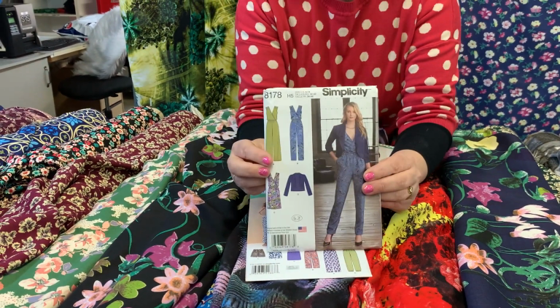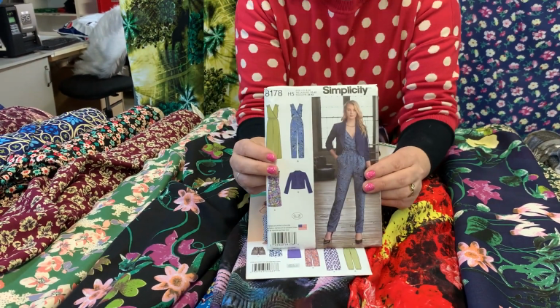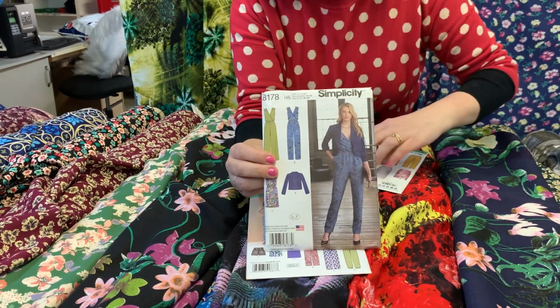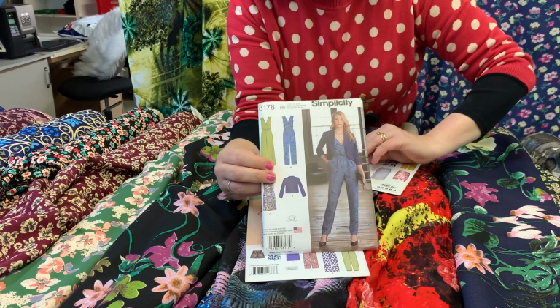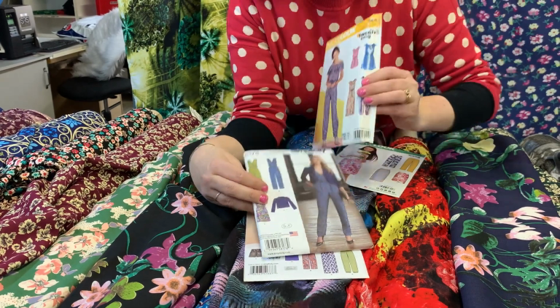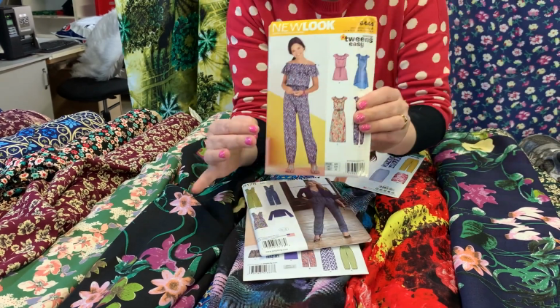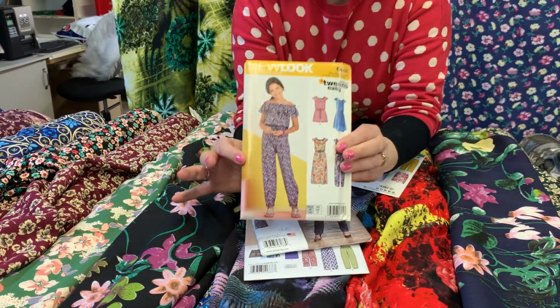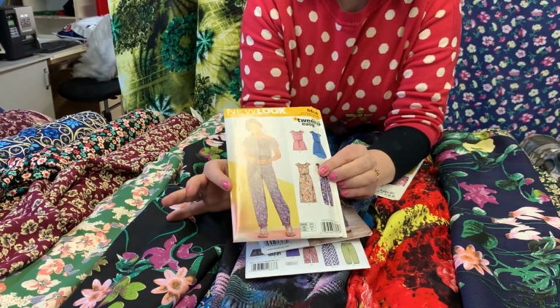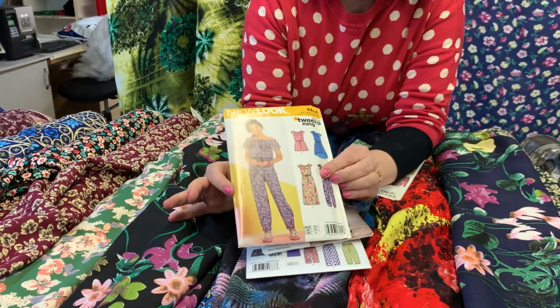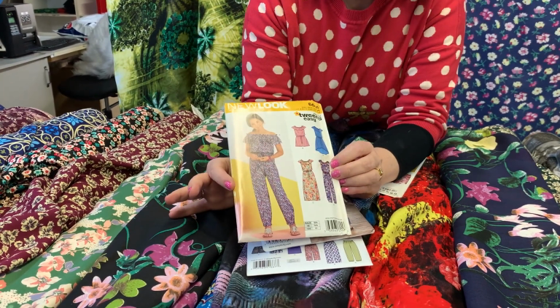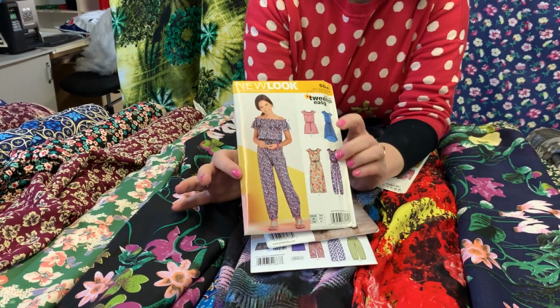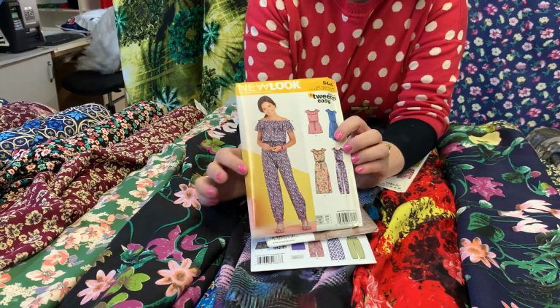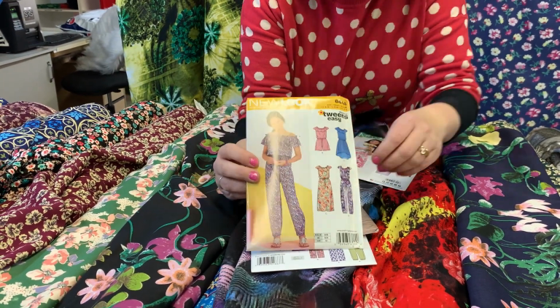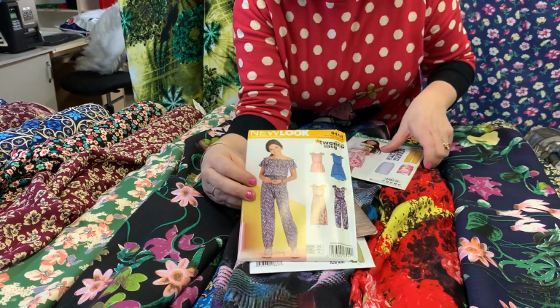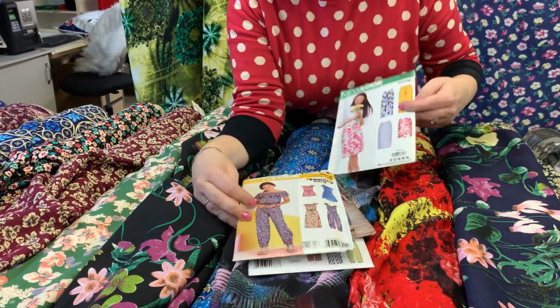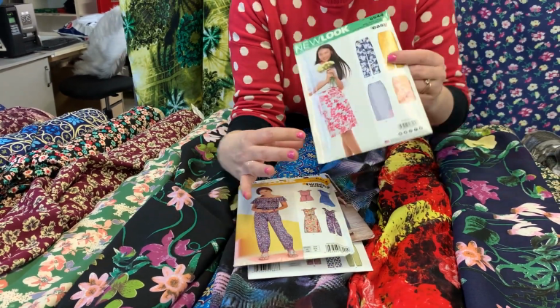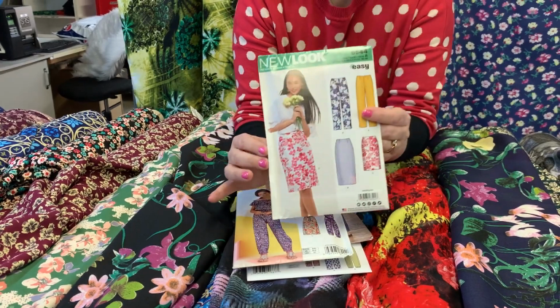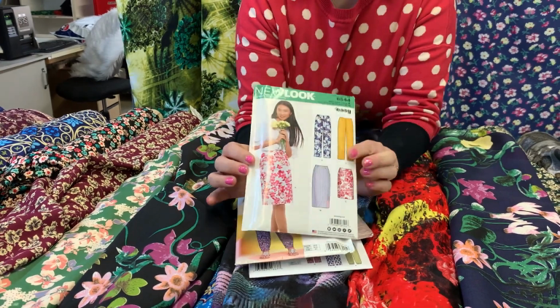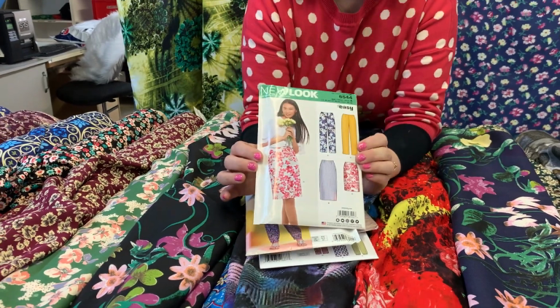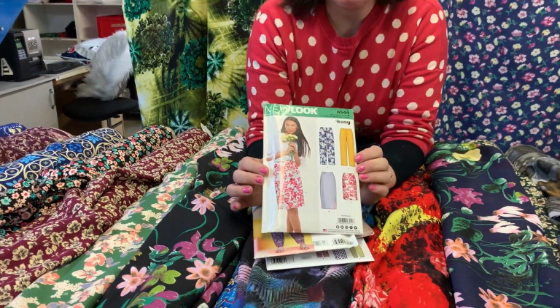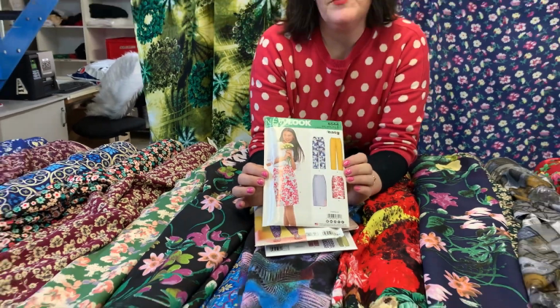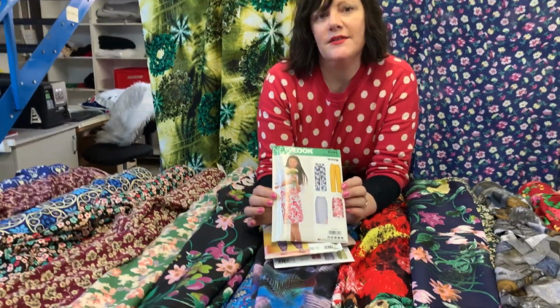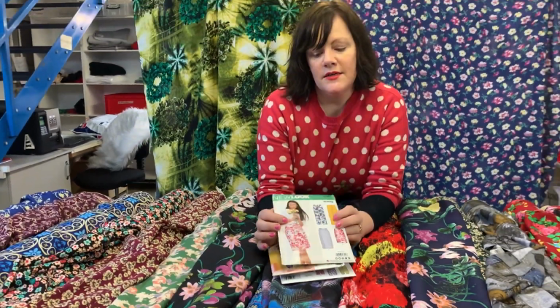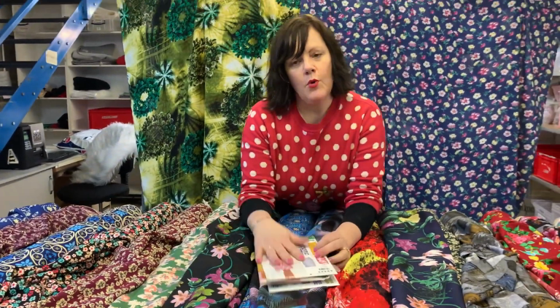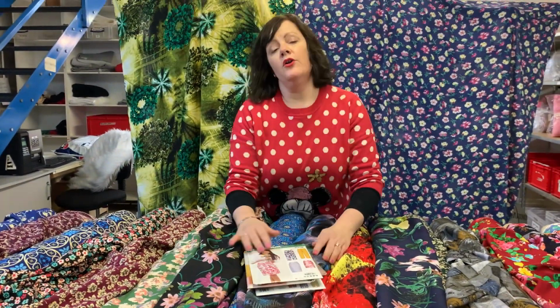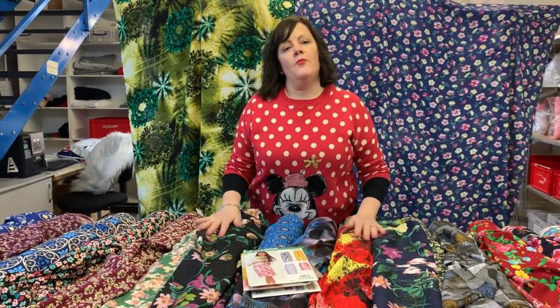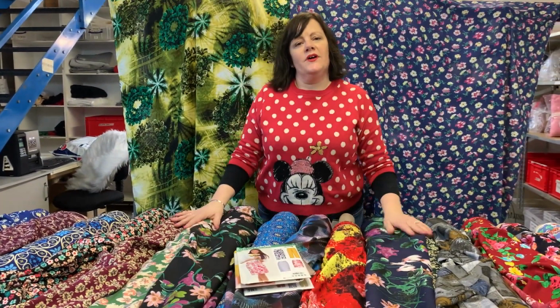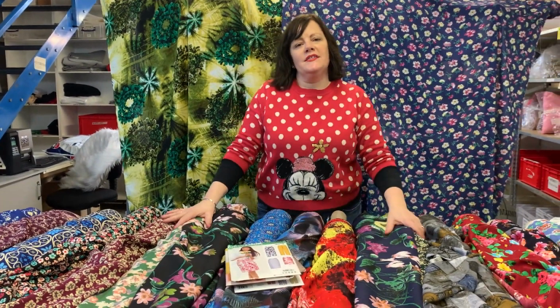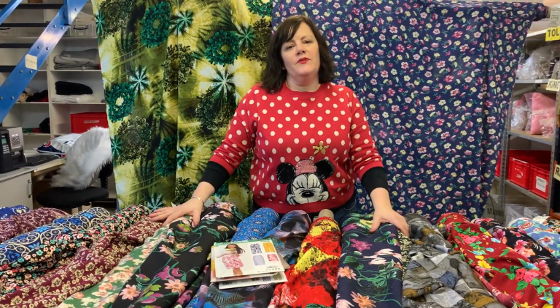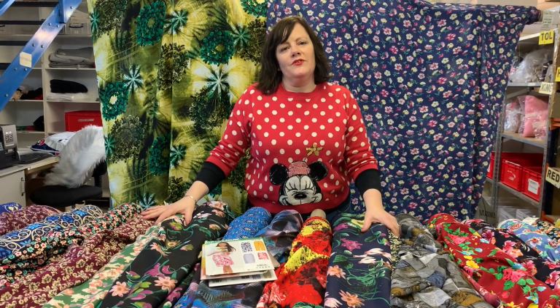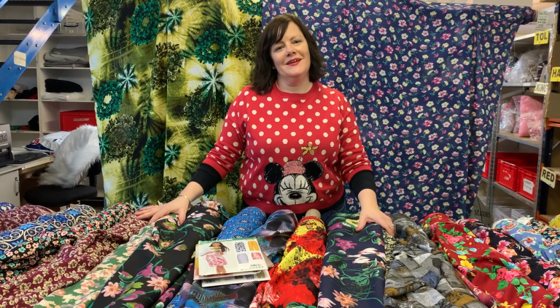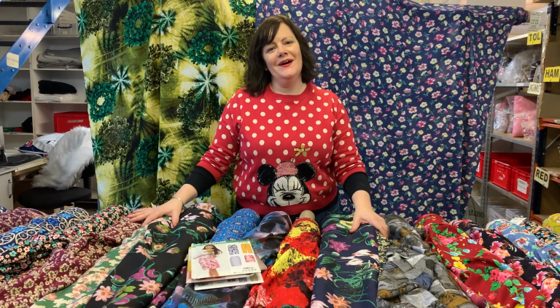A jumpsuit pattern. I've even pulled out a child's jumpsuit and playsuit pattern, or a lovely skirt and trouser pattern. So why not look on our website and see what we've got. Goodbye!